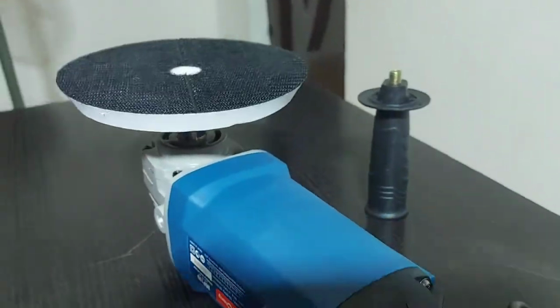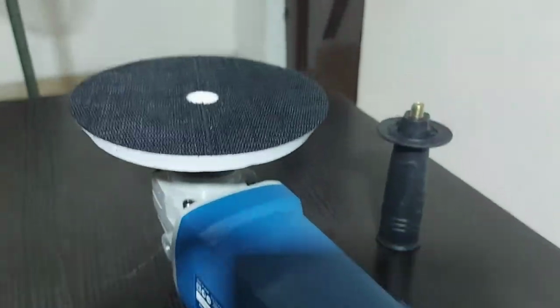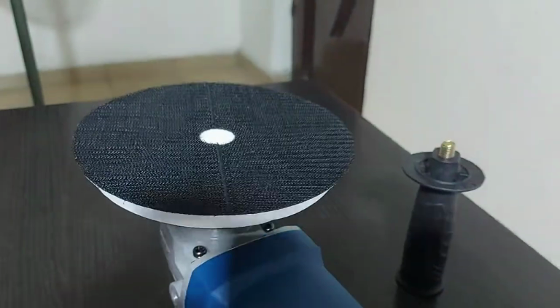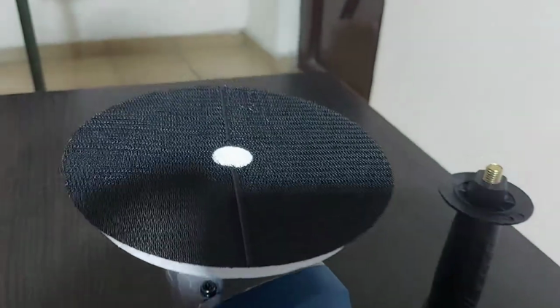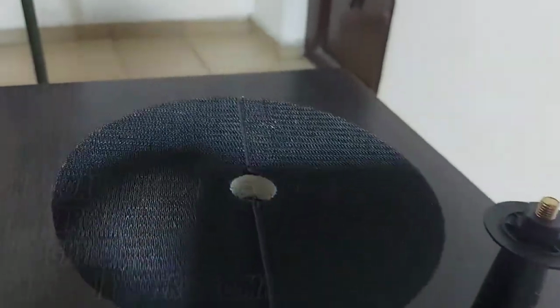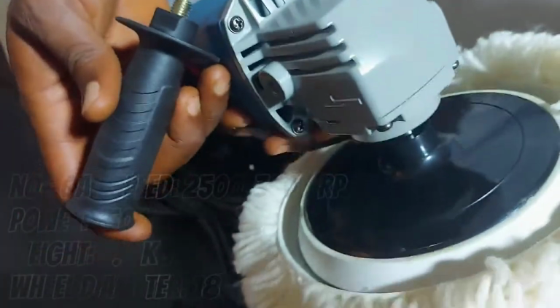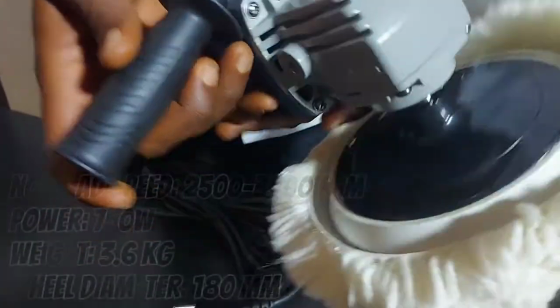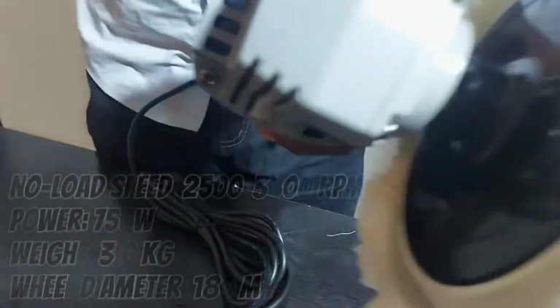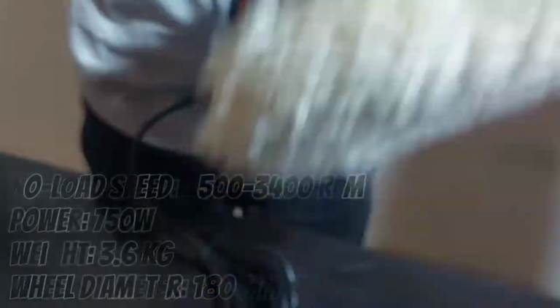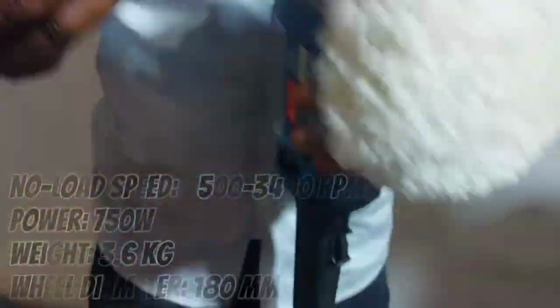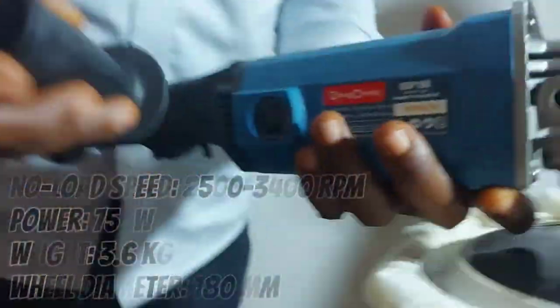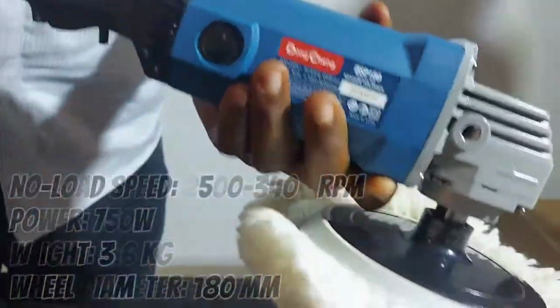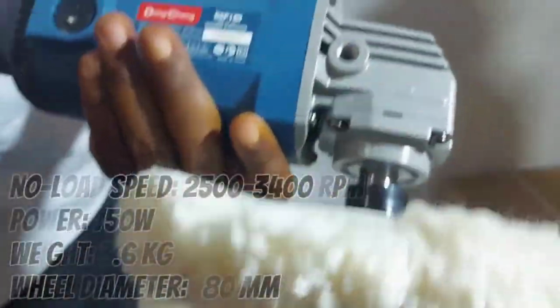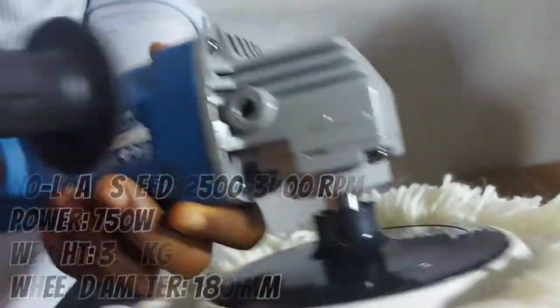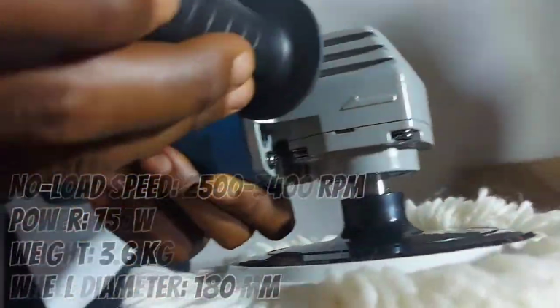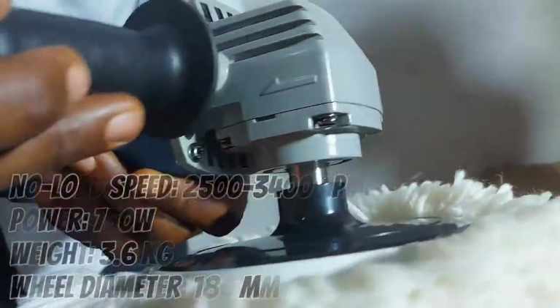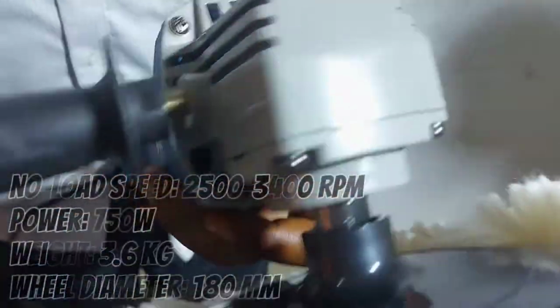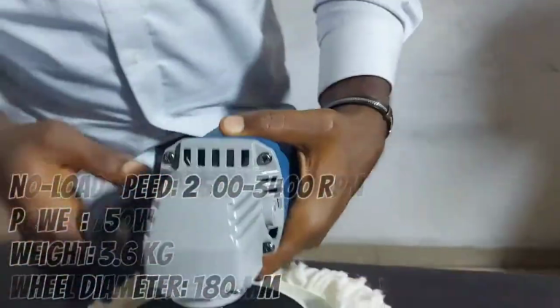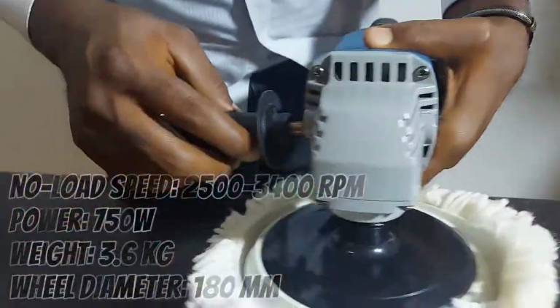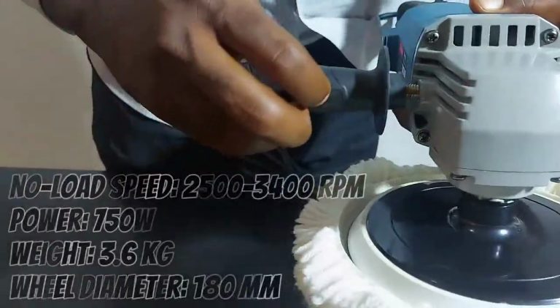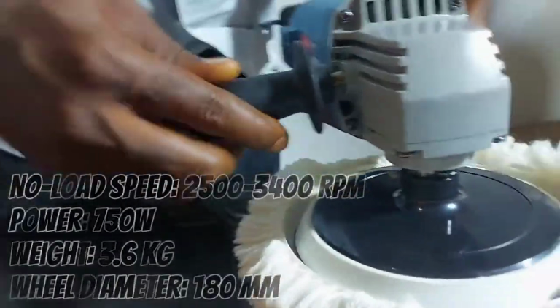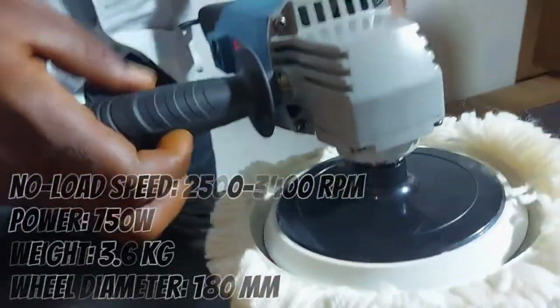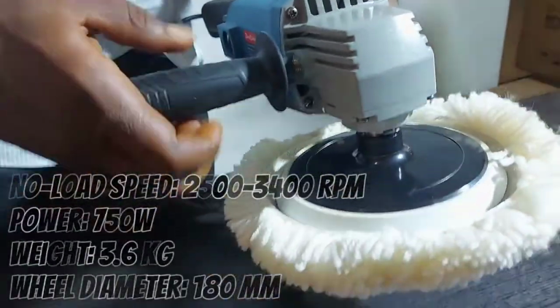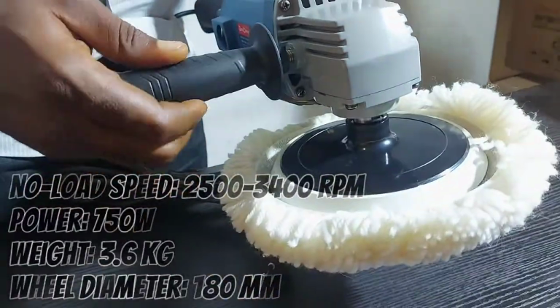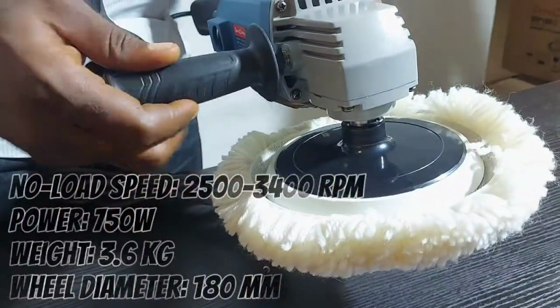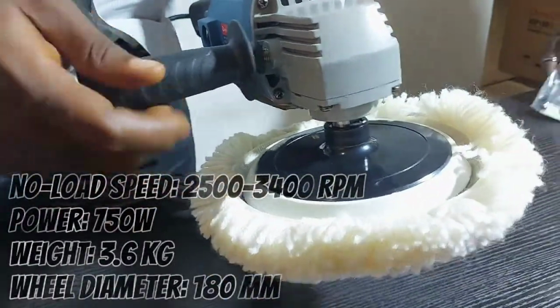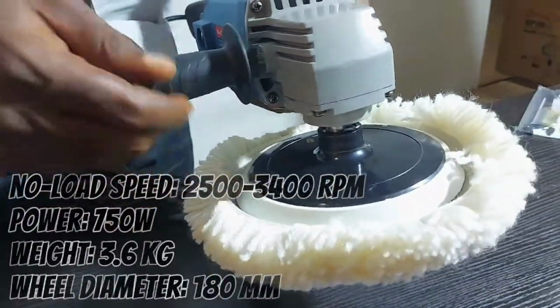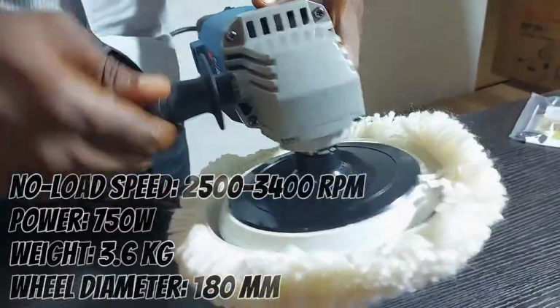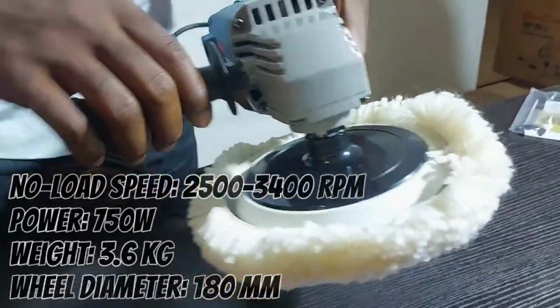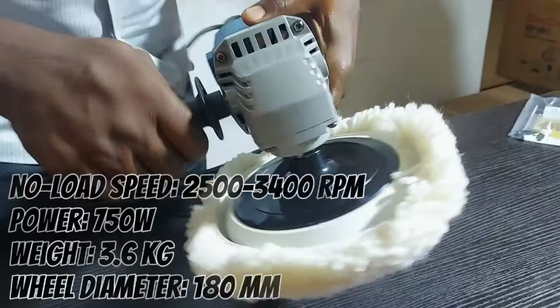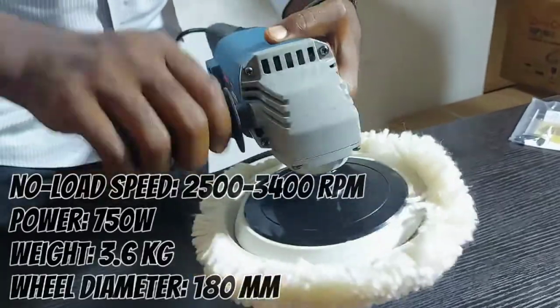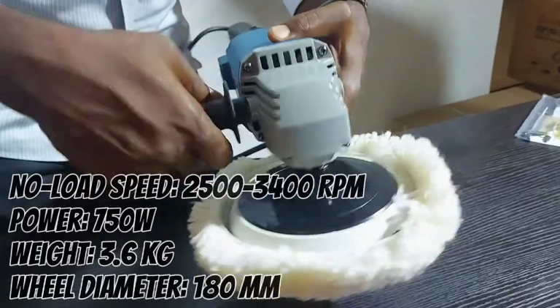It has the following specifications: No Load Speed 2500–3400 RPM, 750W power, 3.6kg weight, and a Wheel Diameter of 180mm.